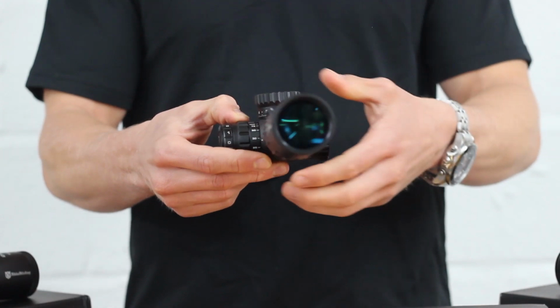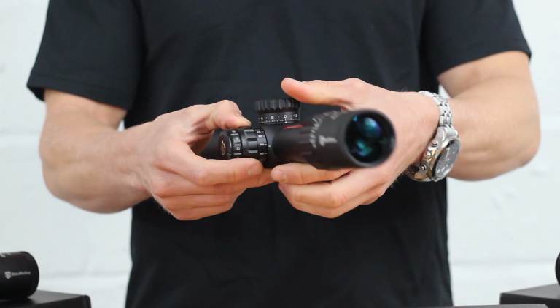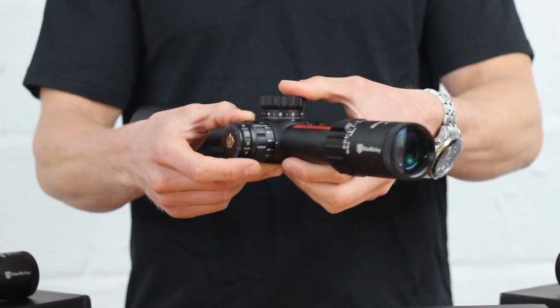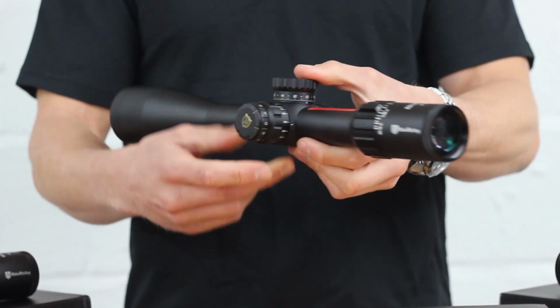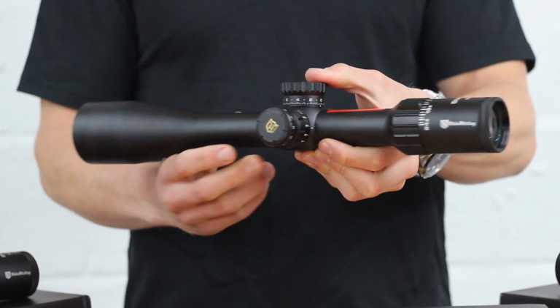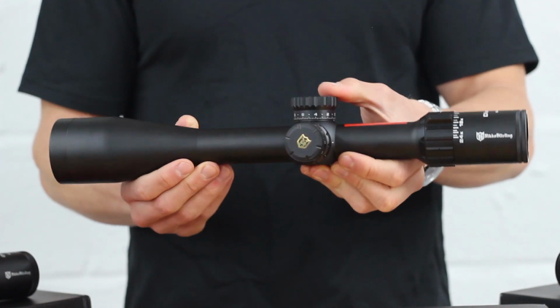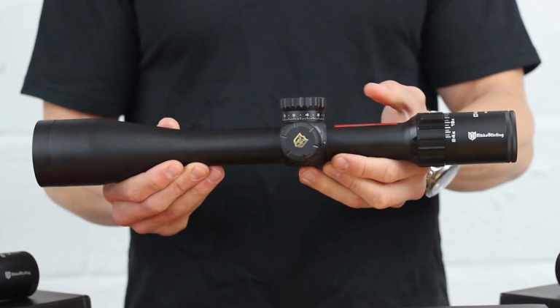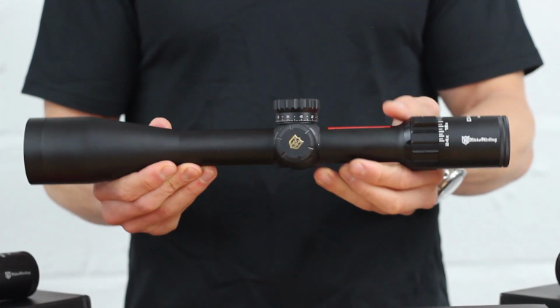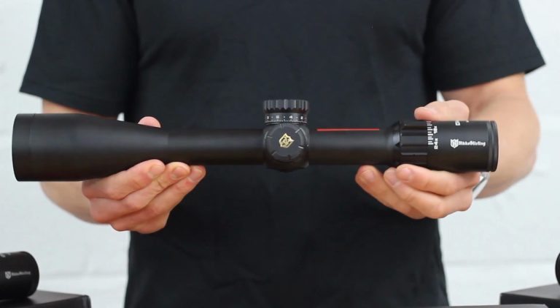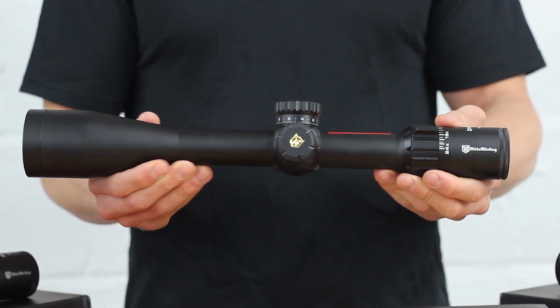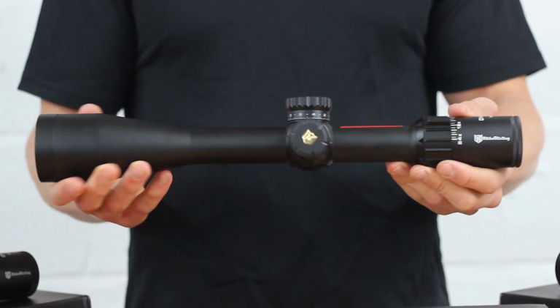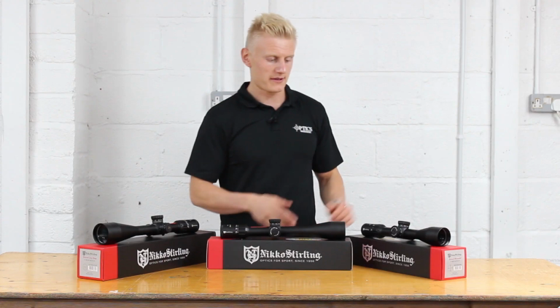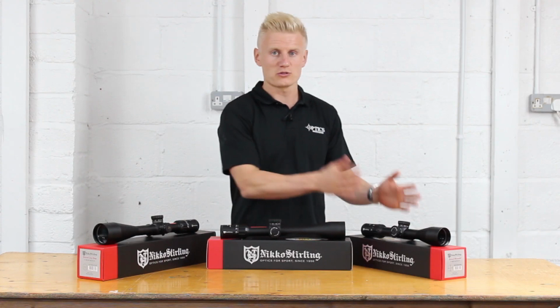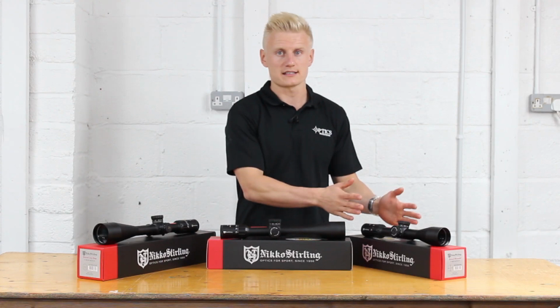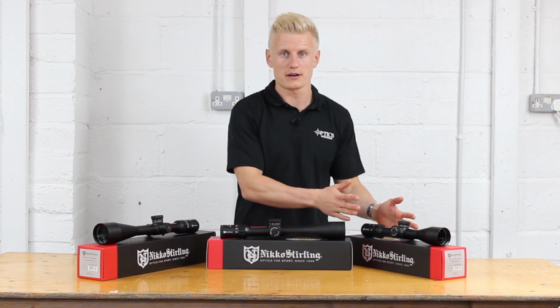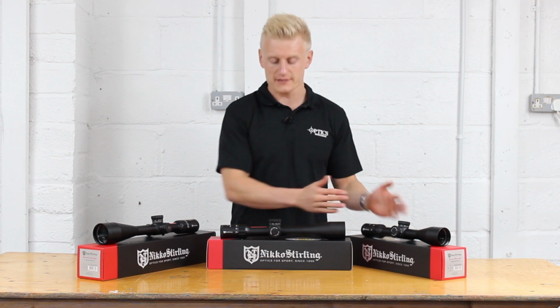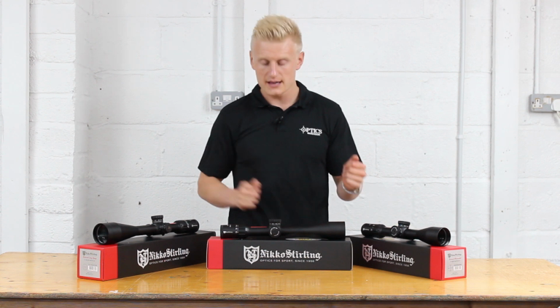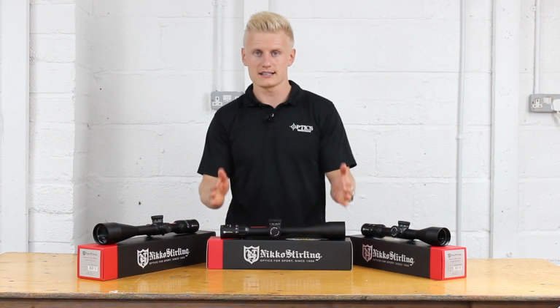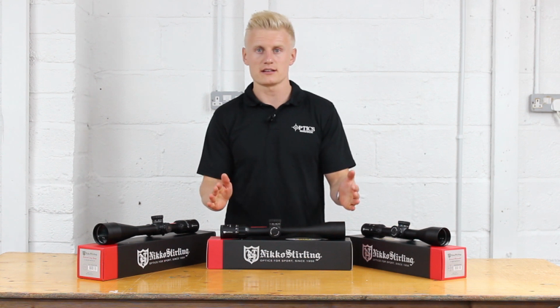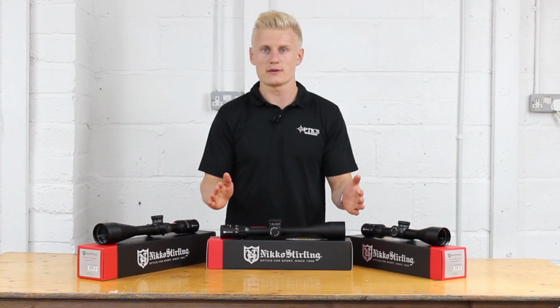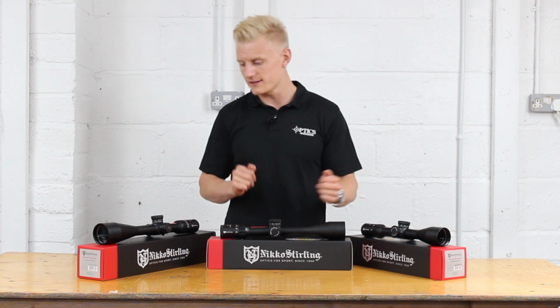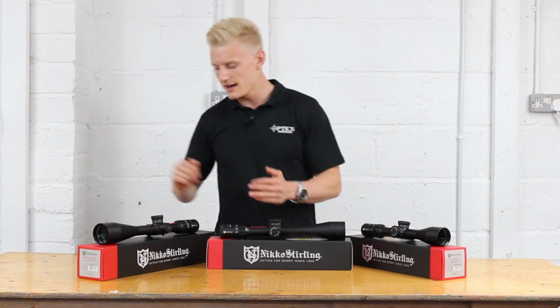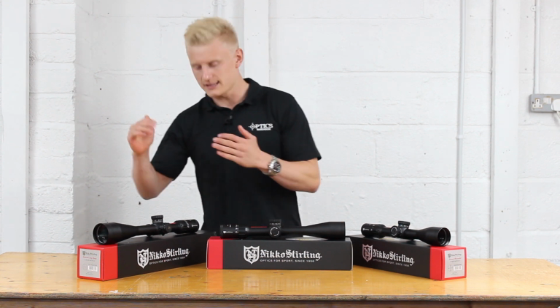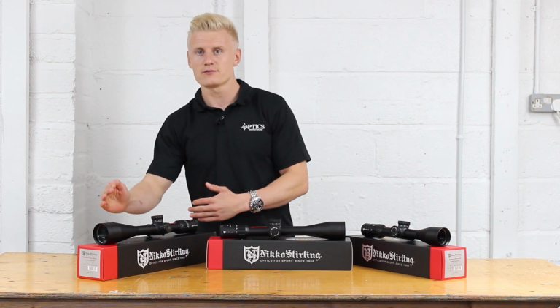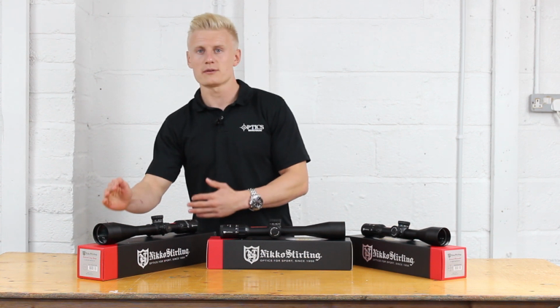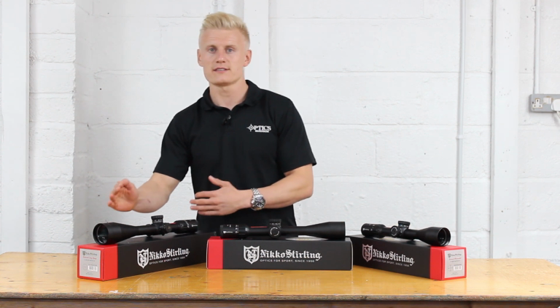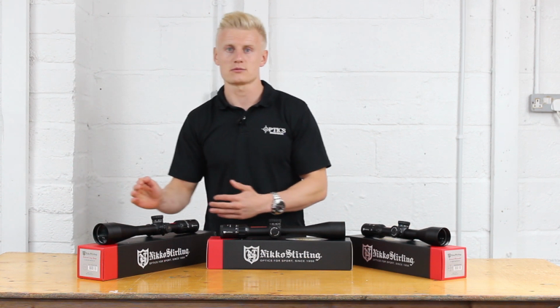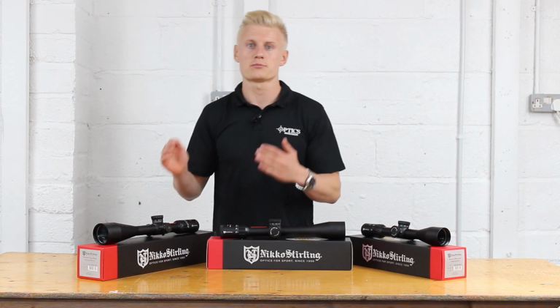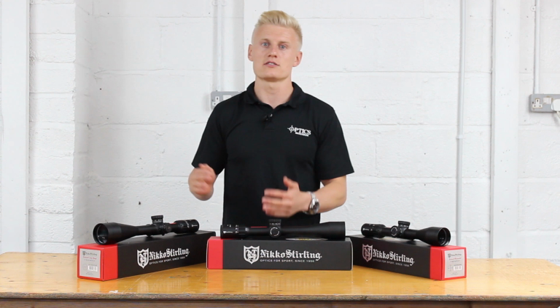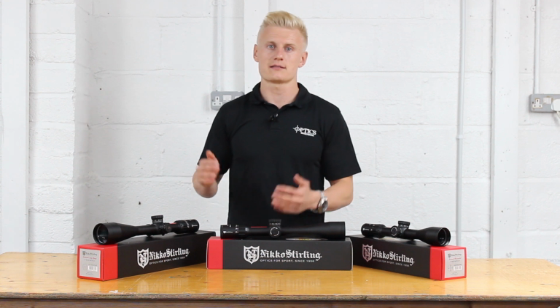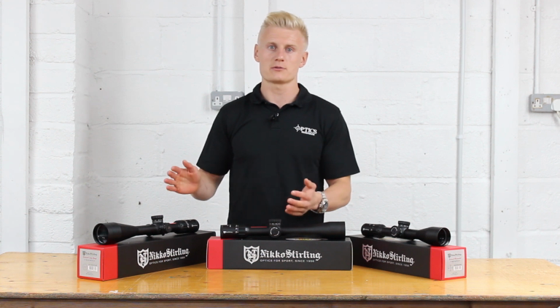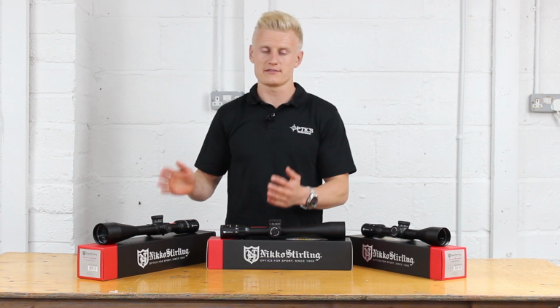The Nikko Sterling Diamond Long Ranges are split into three magnifications: we have the 4-16x50, the 6-24x50, and the 10-40x56, which is brand new to September 2017.